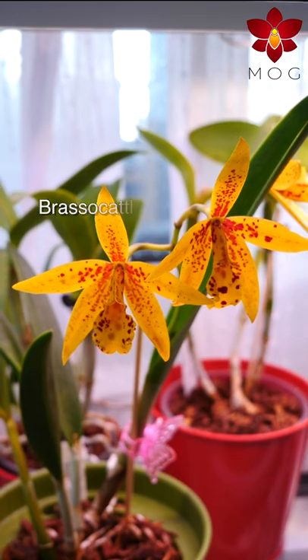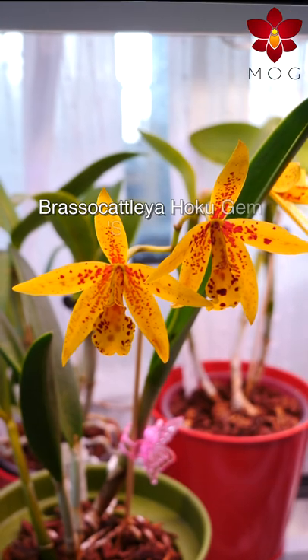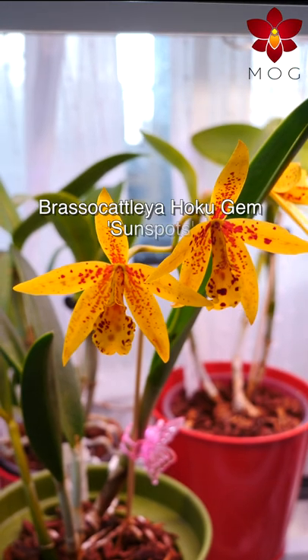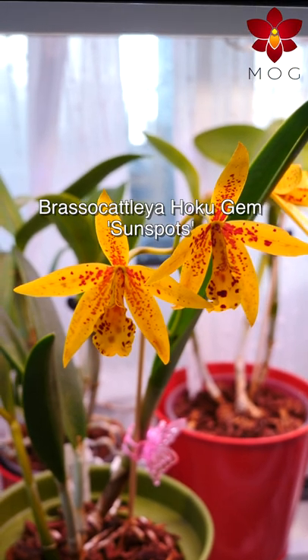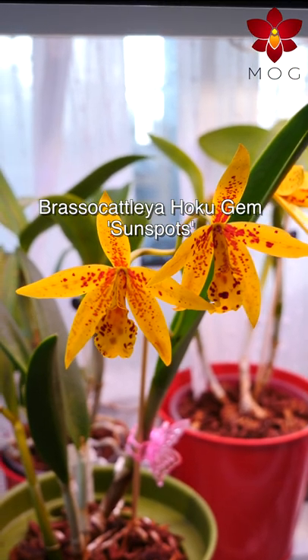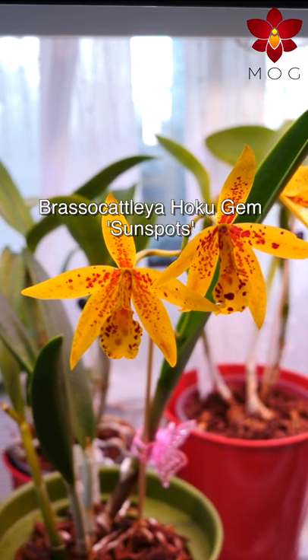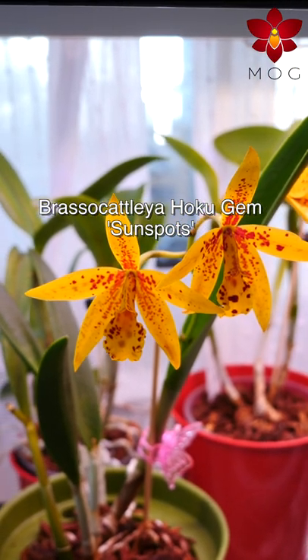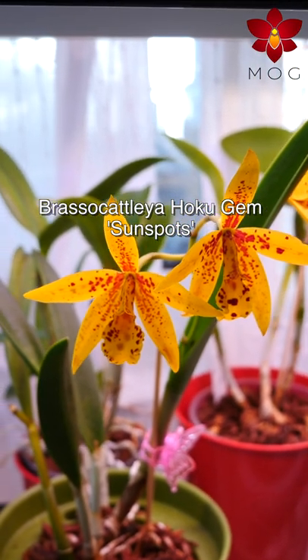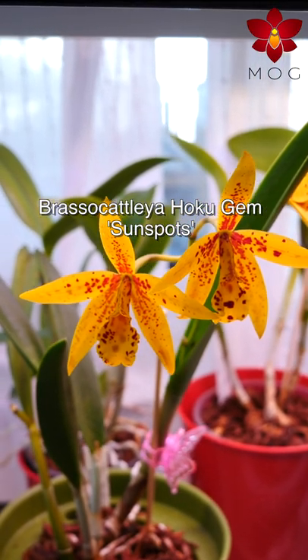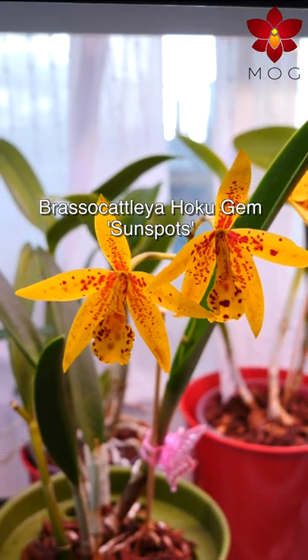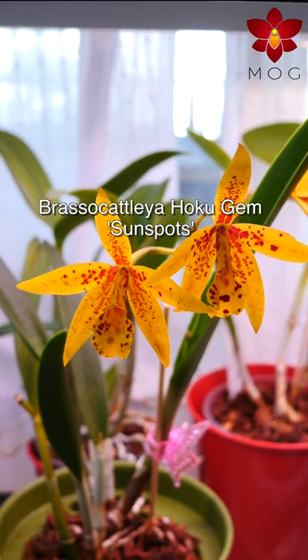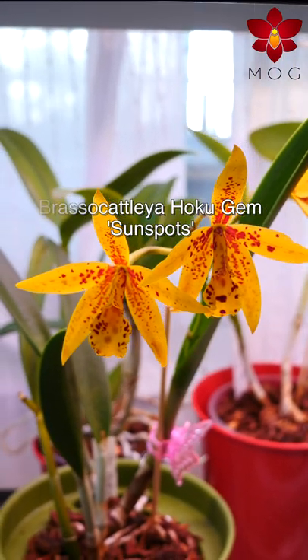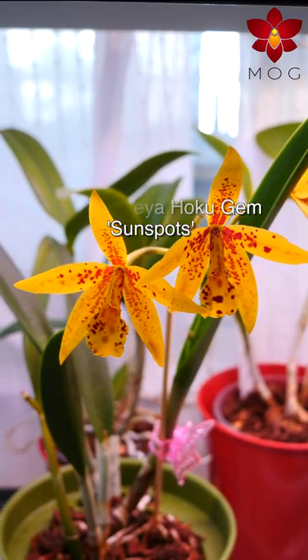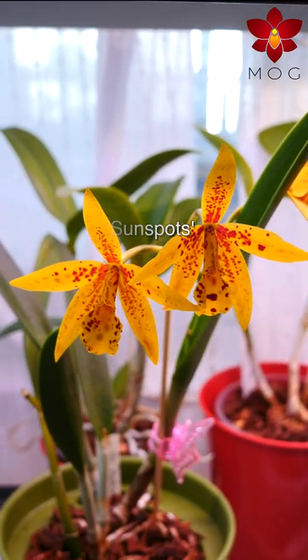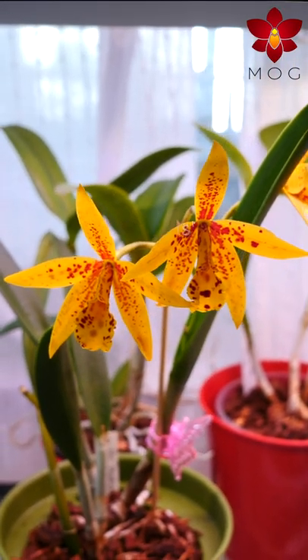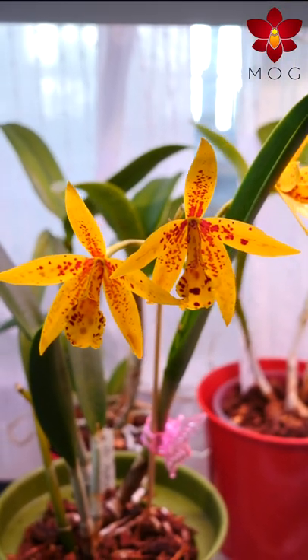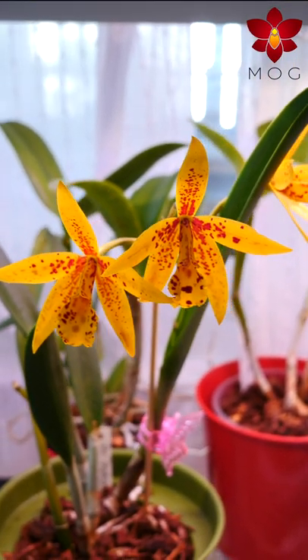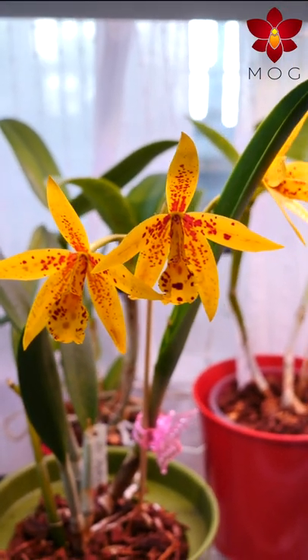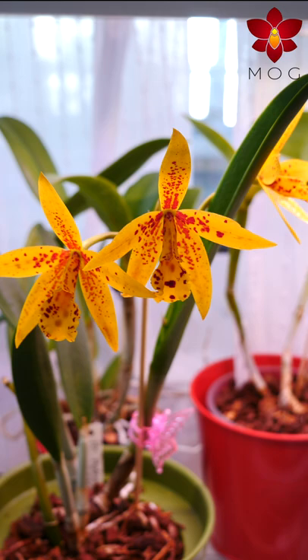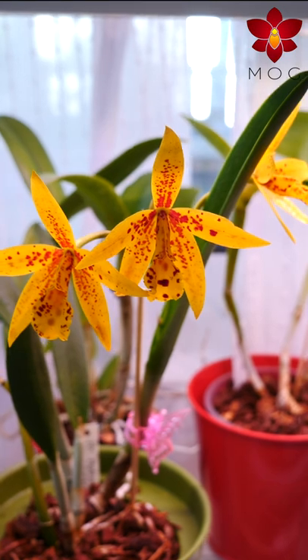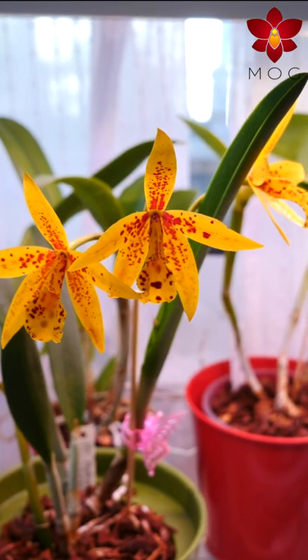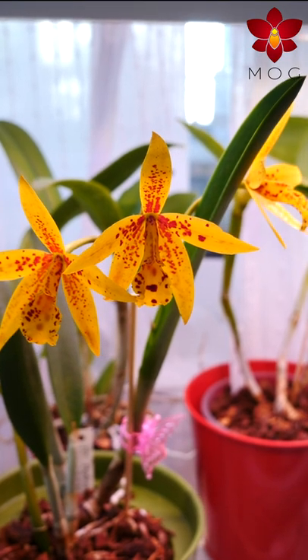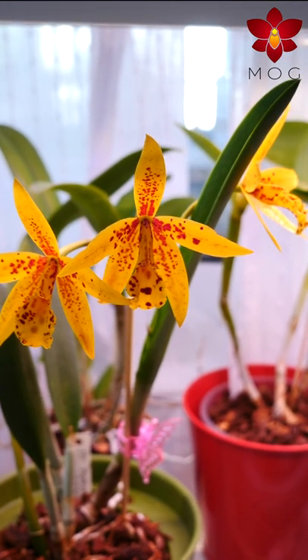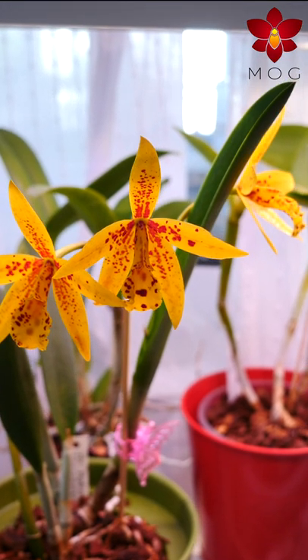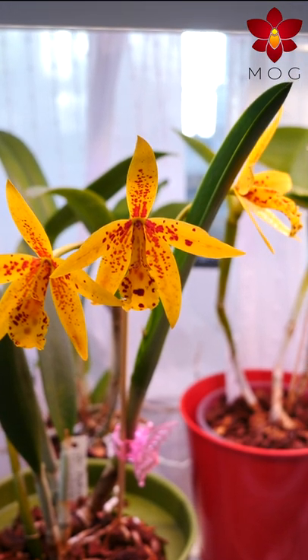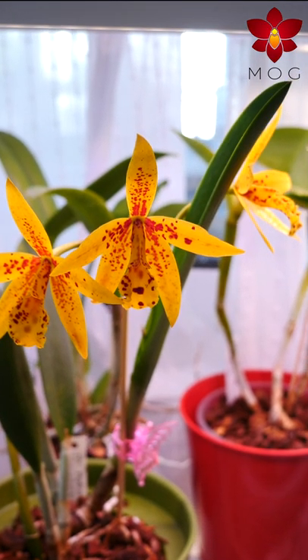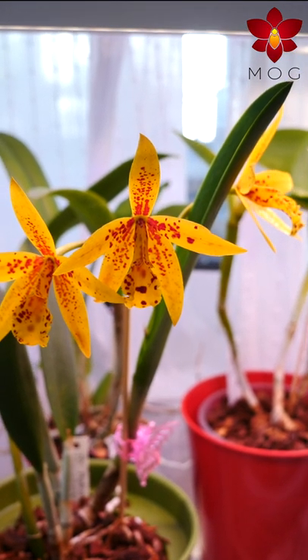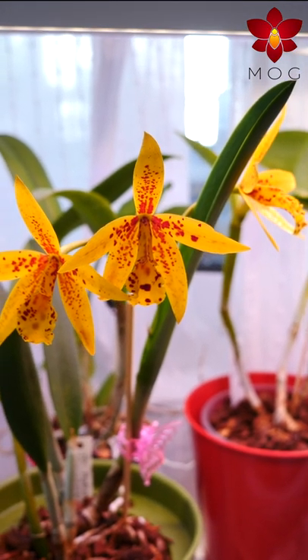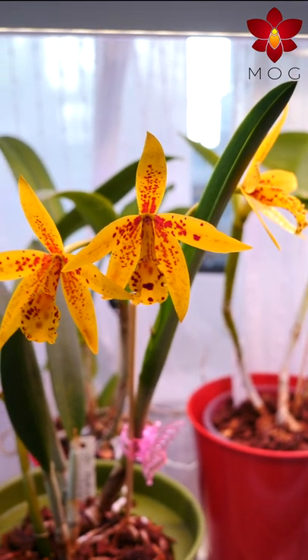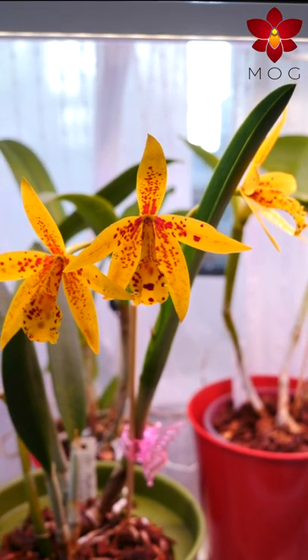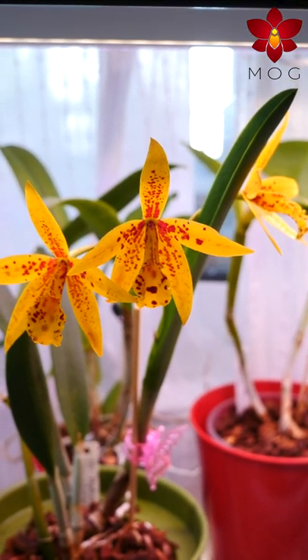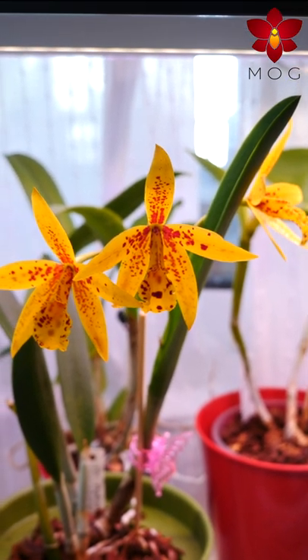This is Brasso Cattleya Hoku Gem Variety Sunspots, an intergeneric, complex Cattleya hybrid registered in 1989.